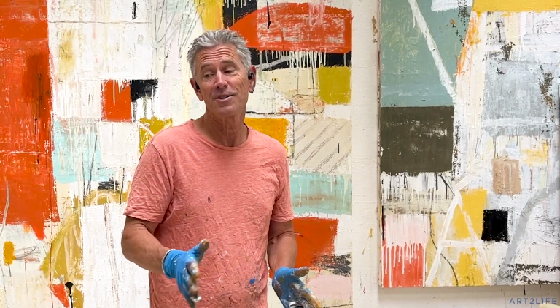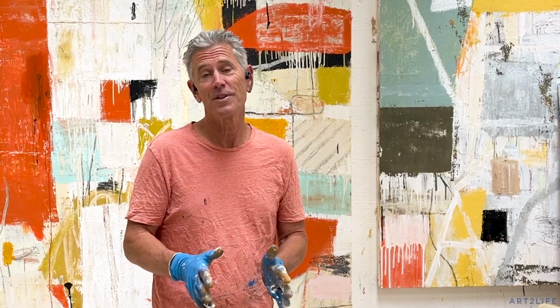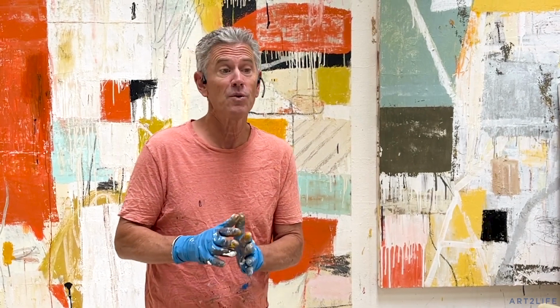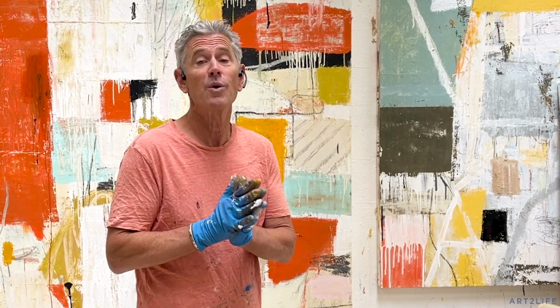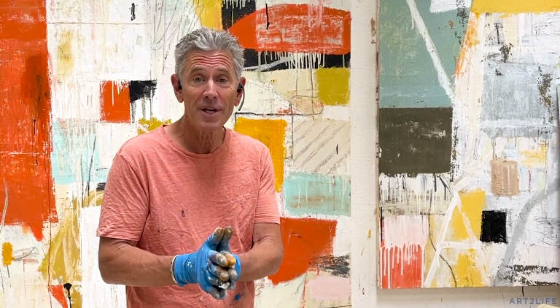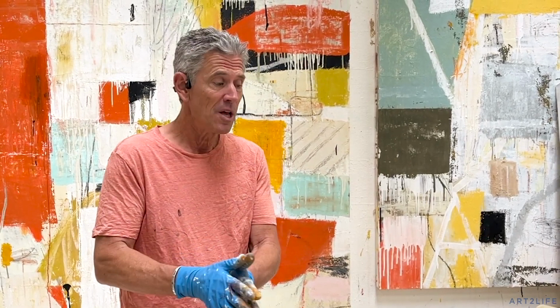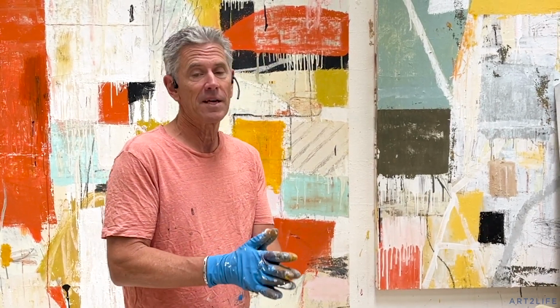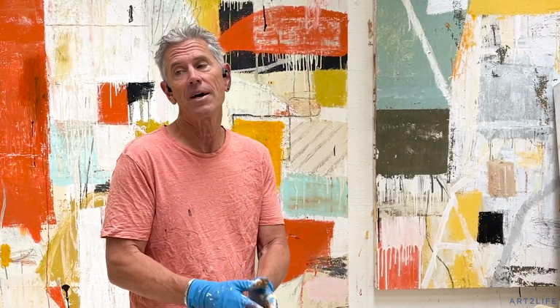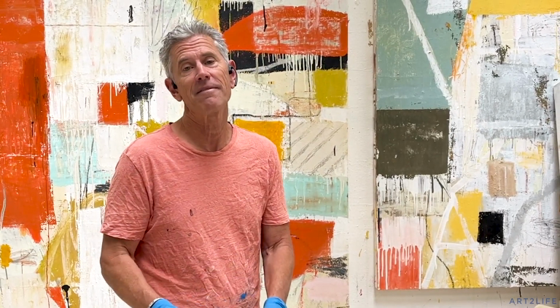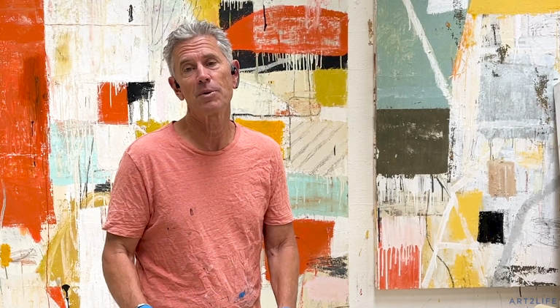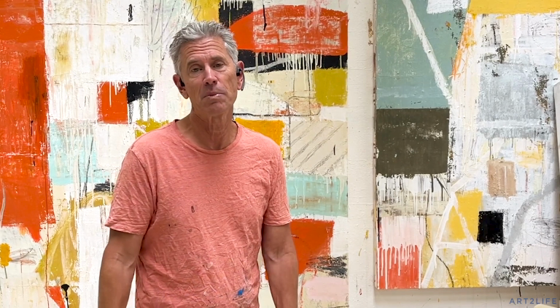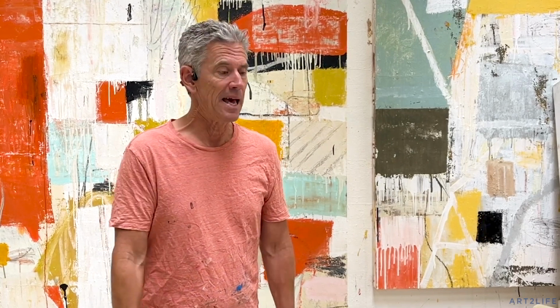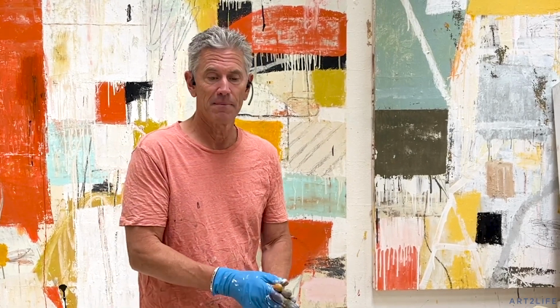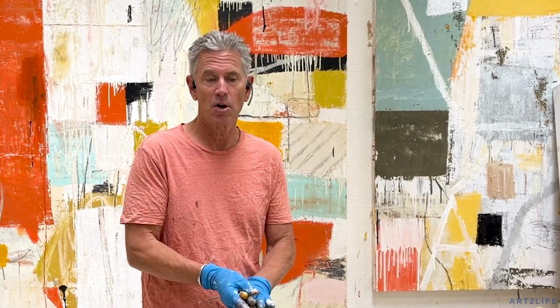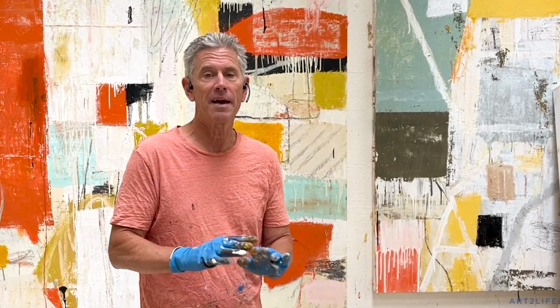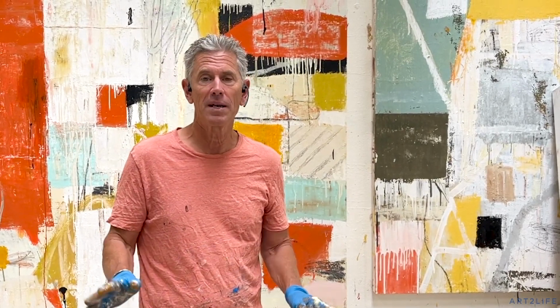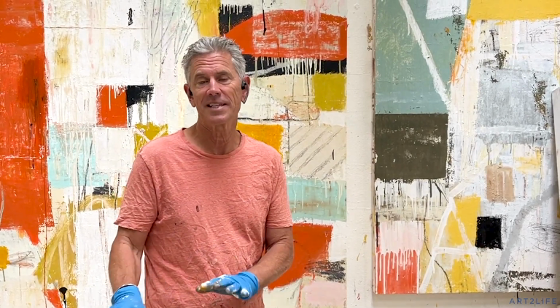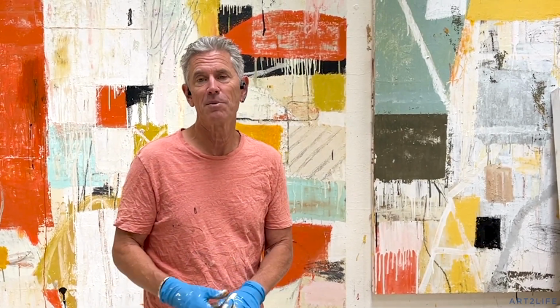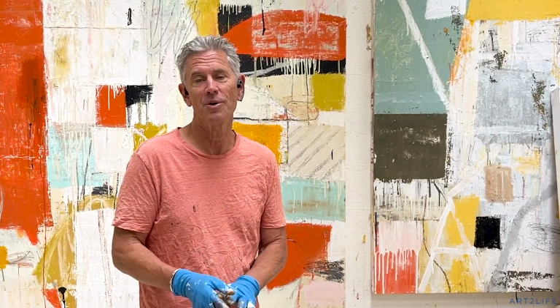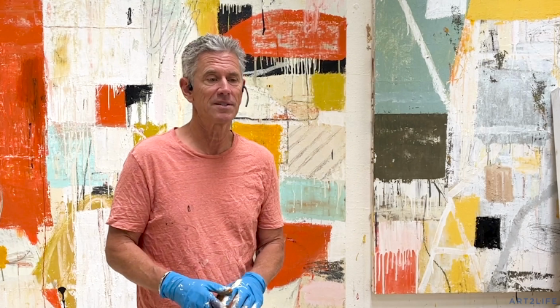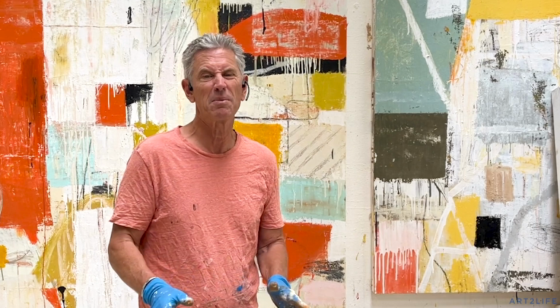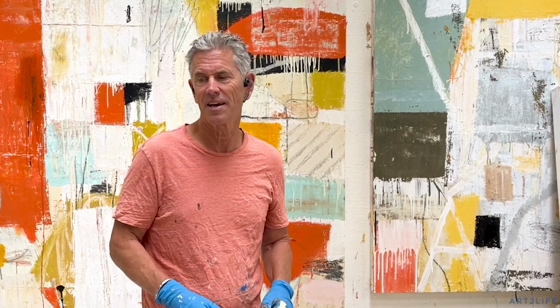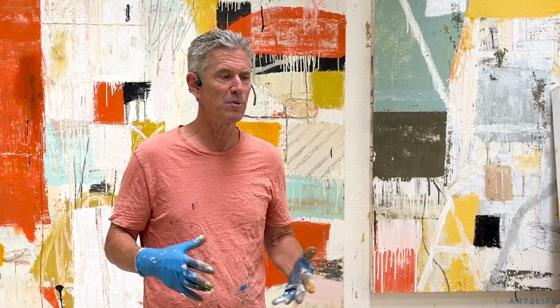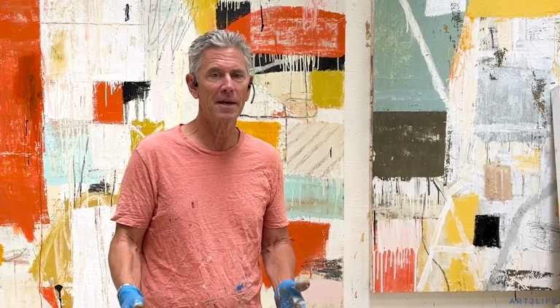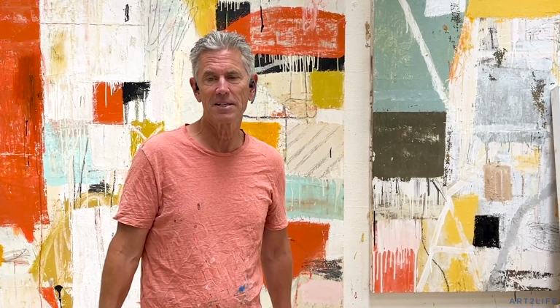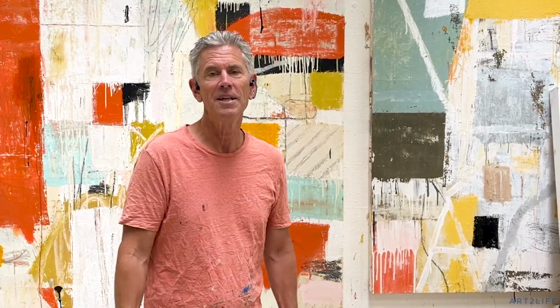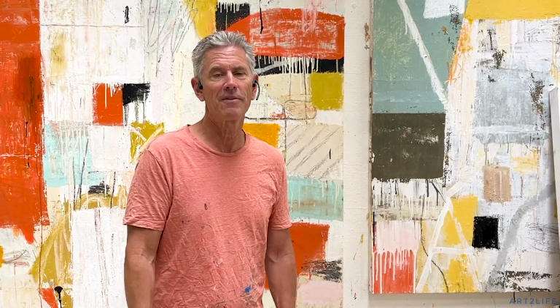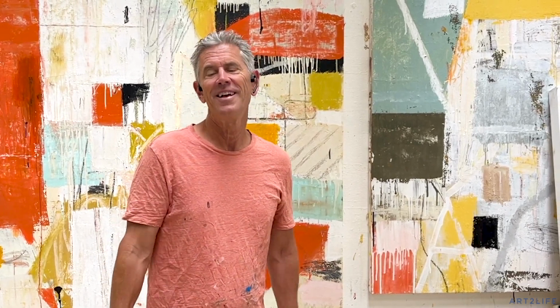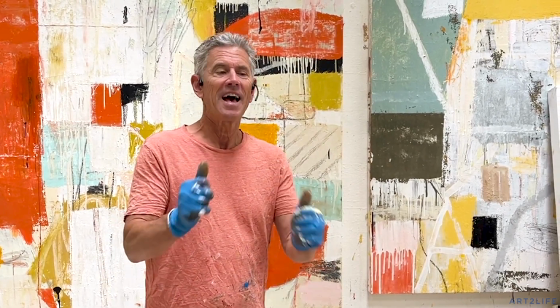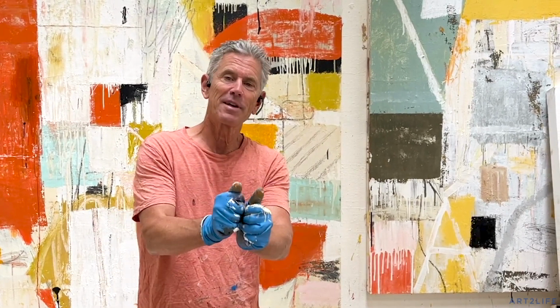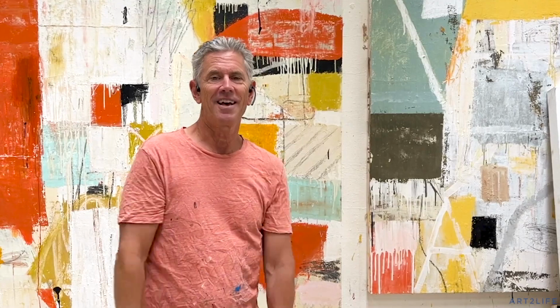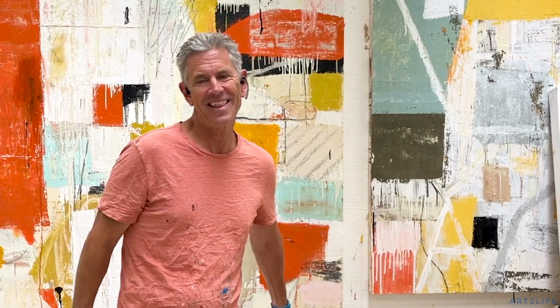Also, for those of you who are new here, we have the free Art to Life Facebook group — that's open to everyone and there's a link down there to join it. There's tons of people in there and everyone's helping everybody, so super fun. Have a great Sunday.